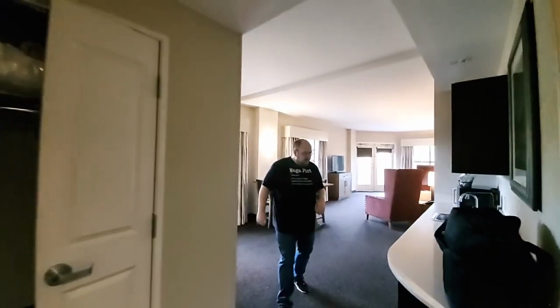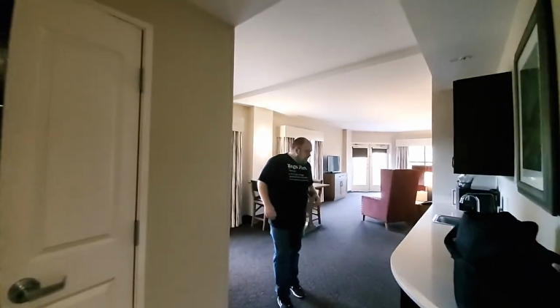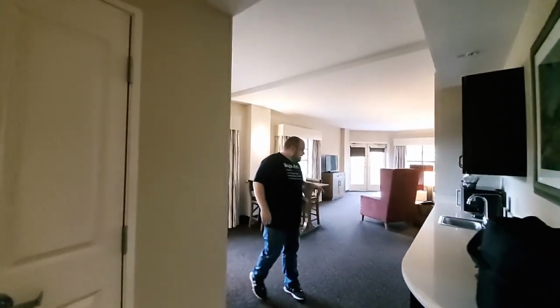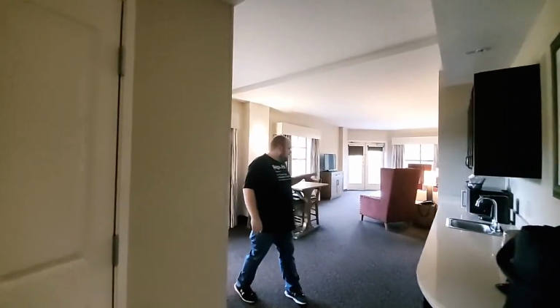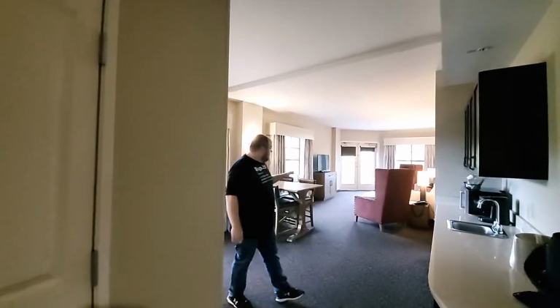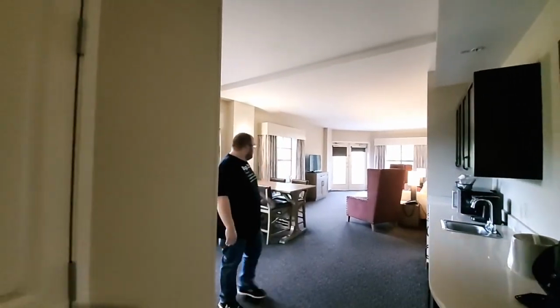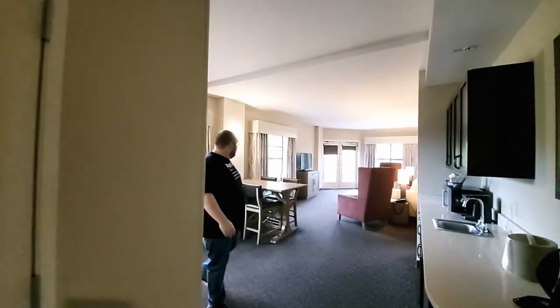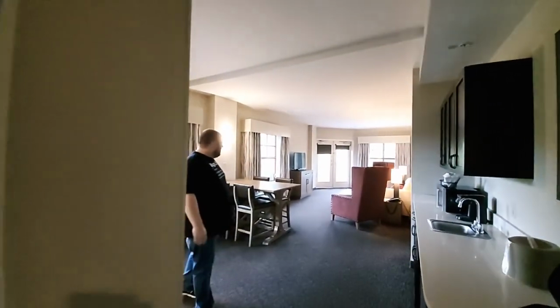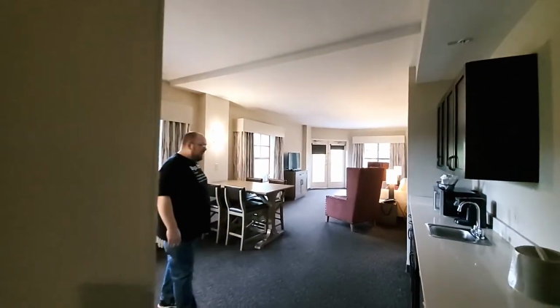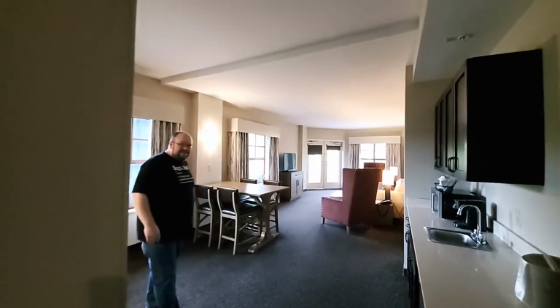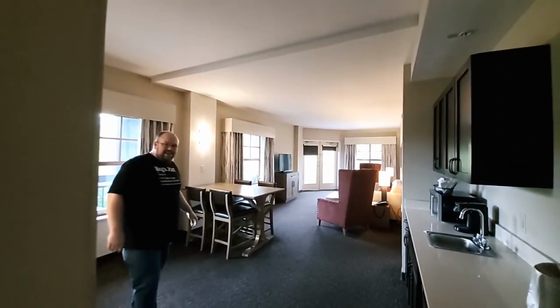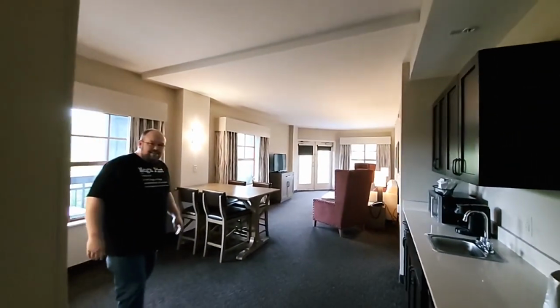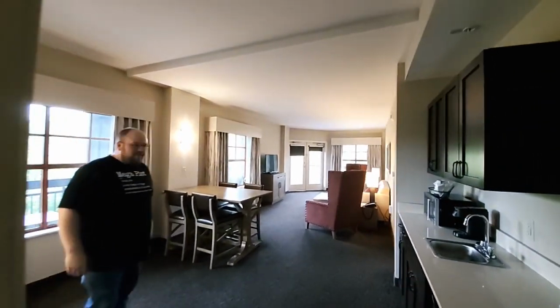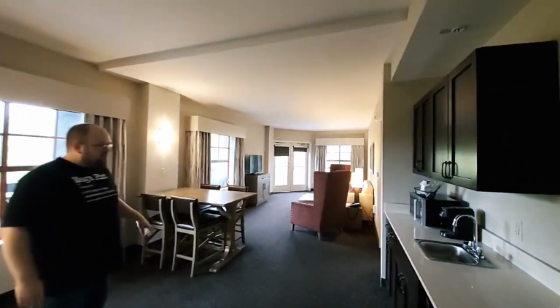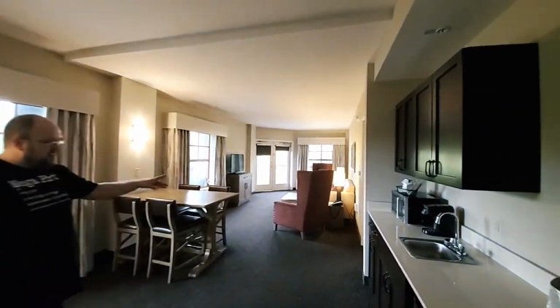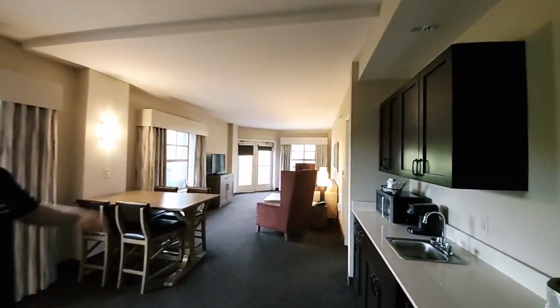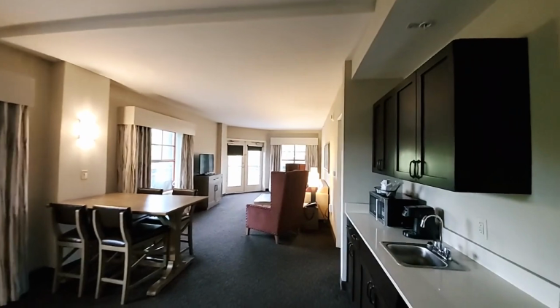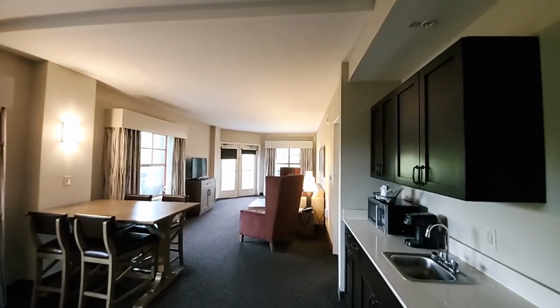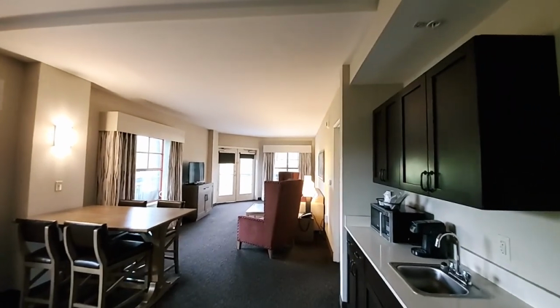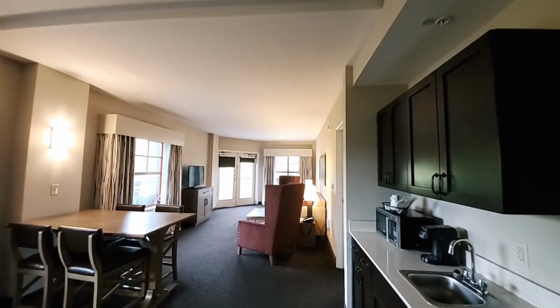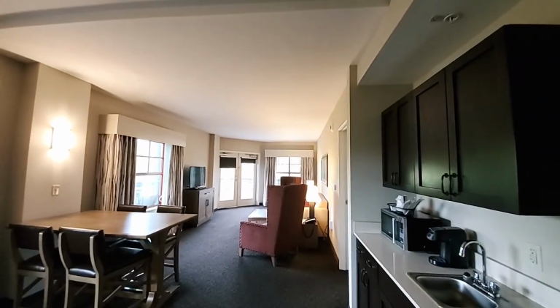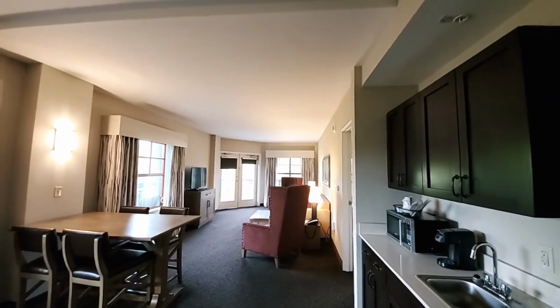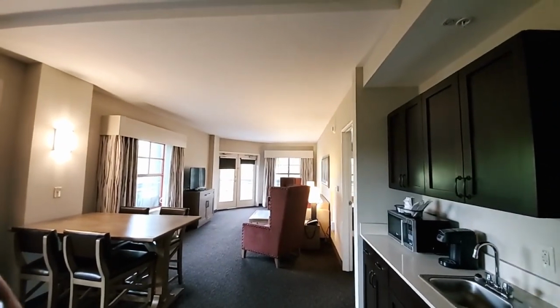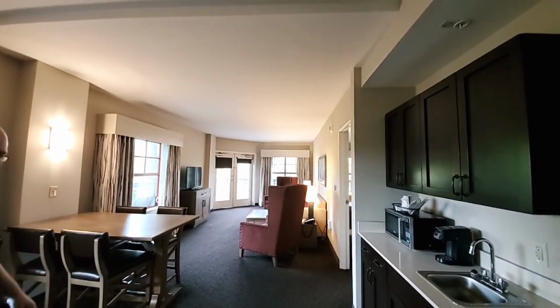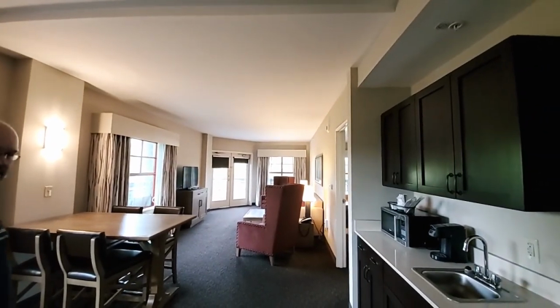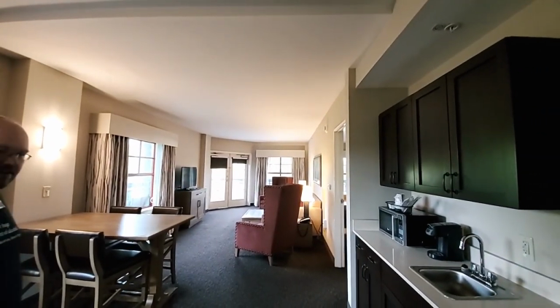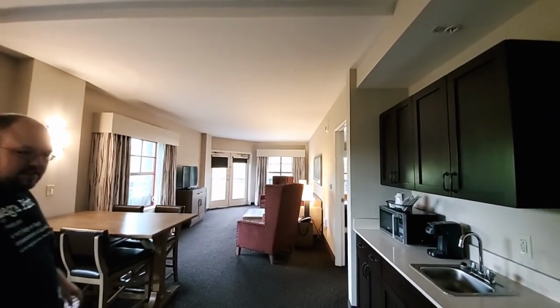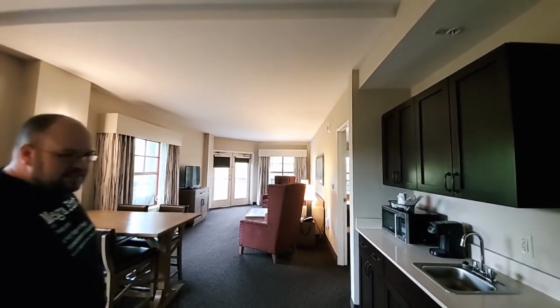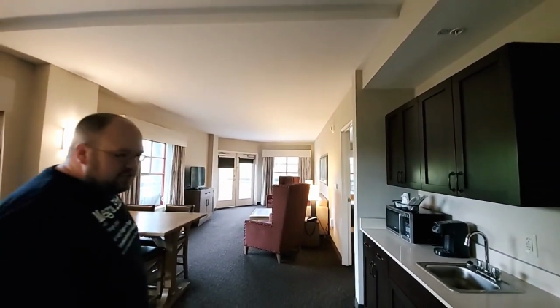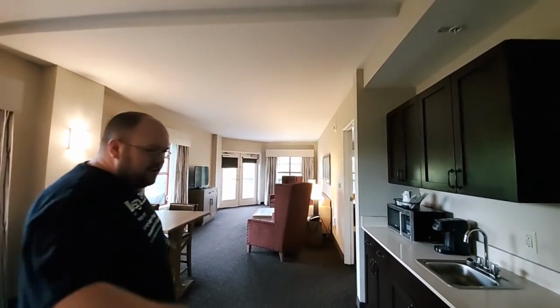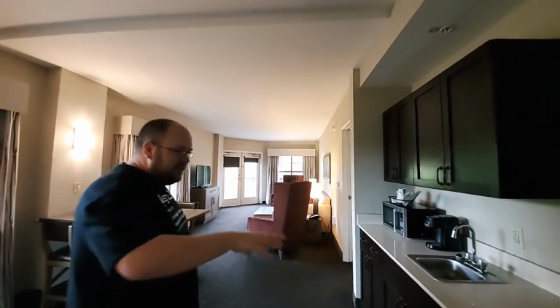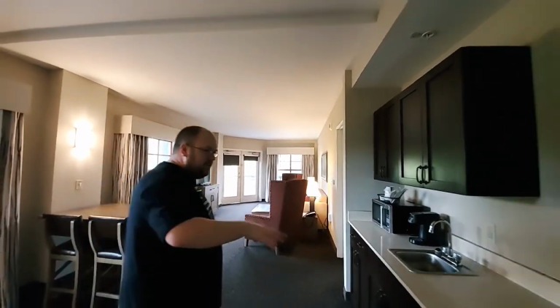Look at this — a nice size living room. There's the bedroom over there and the kitchen area. We're going to show it all to you.